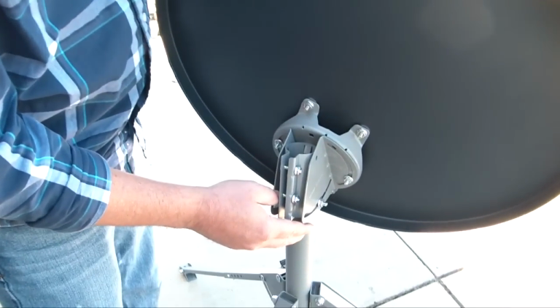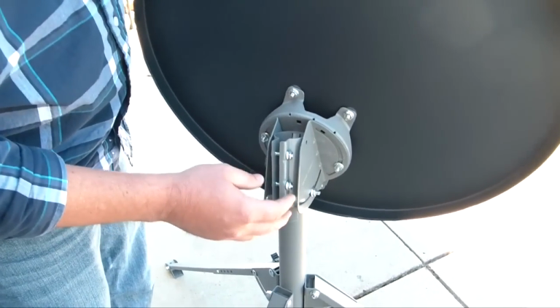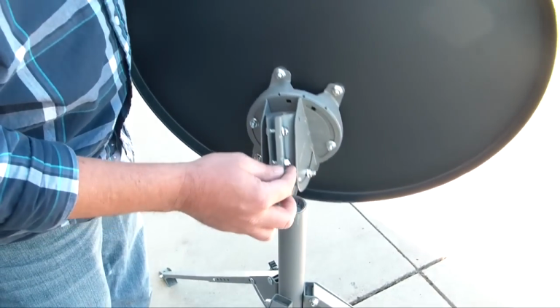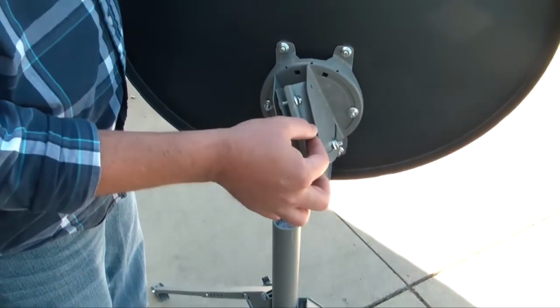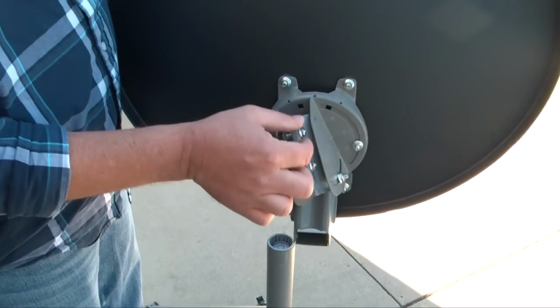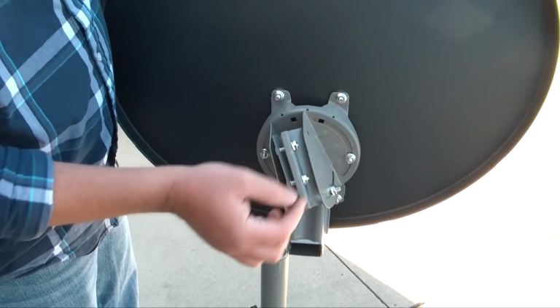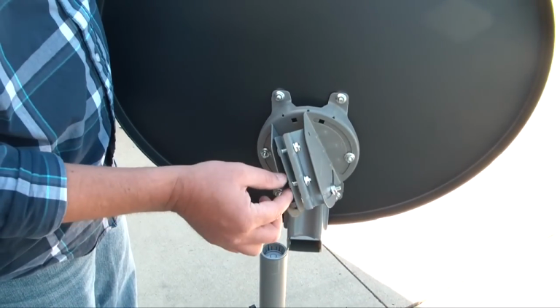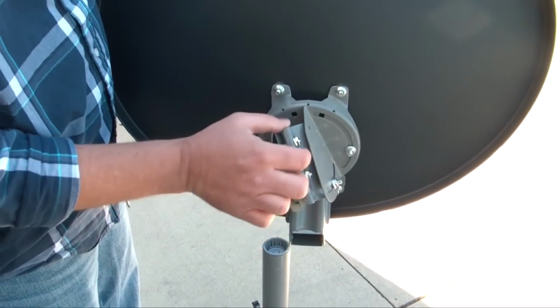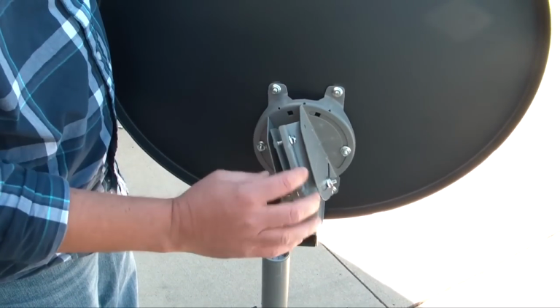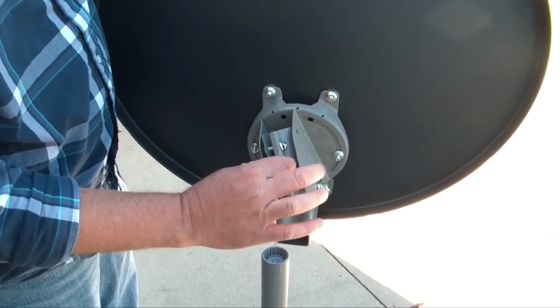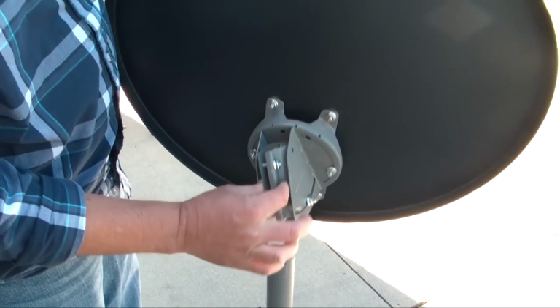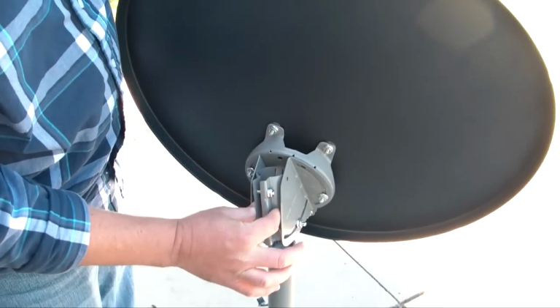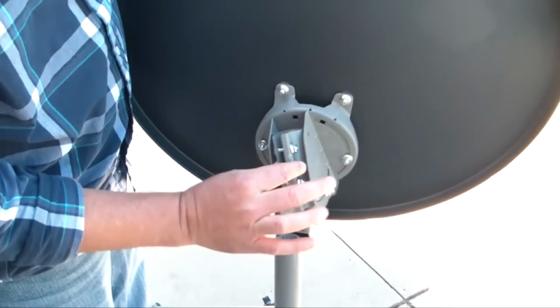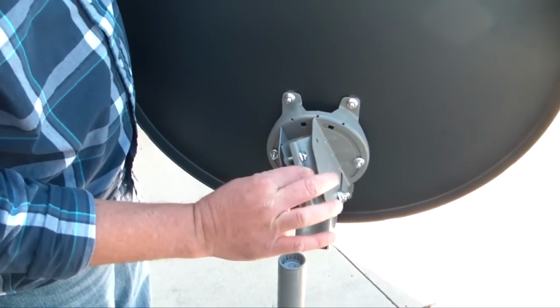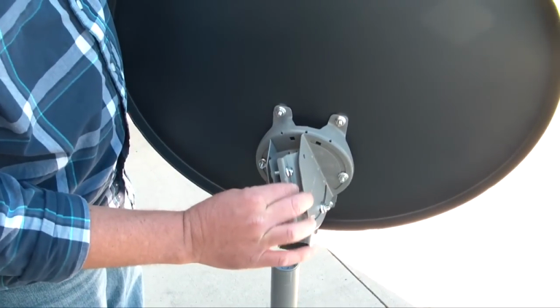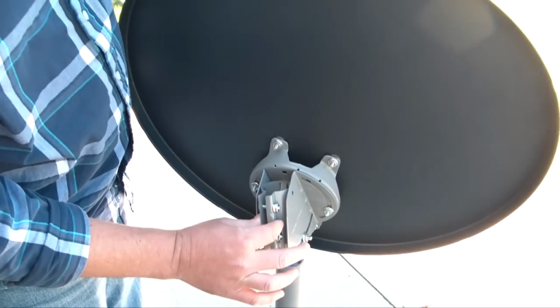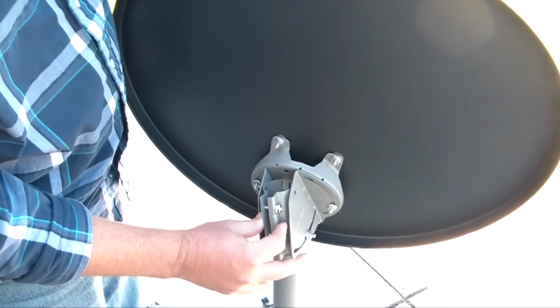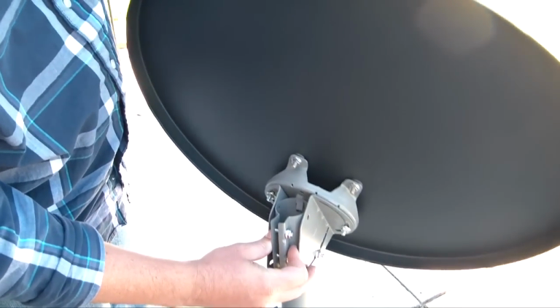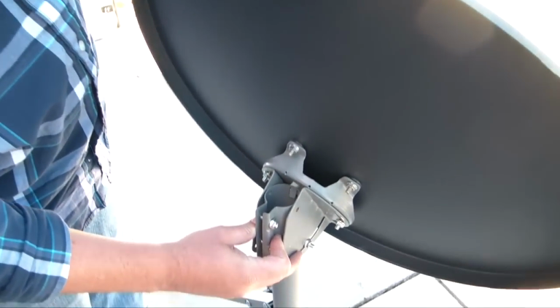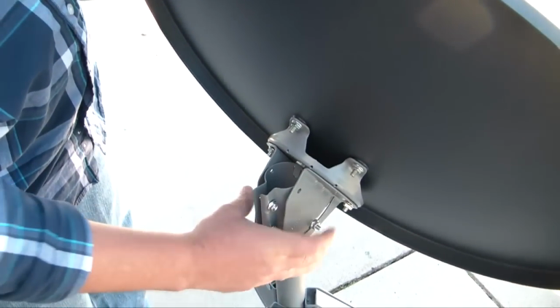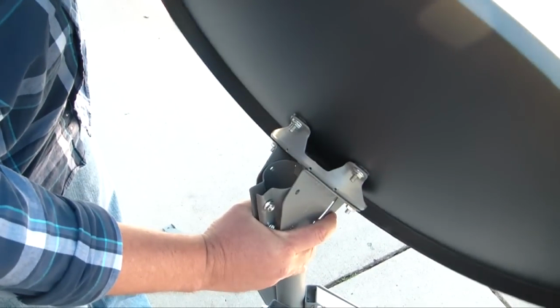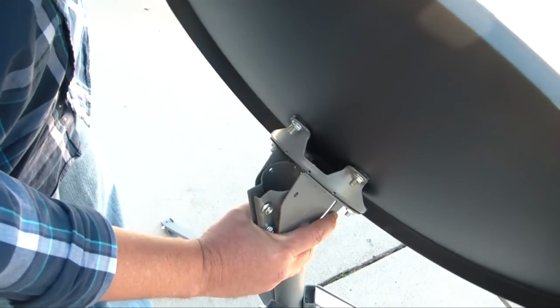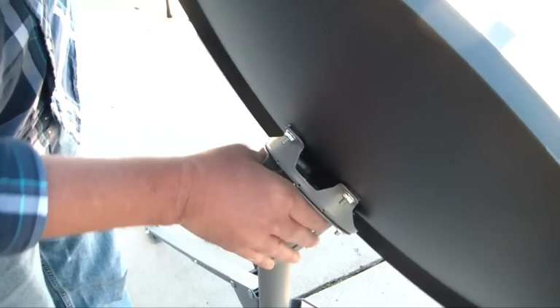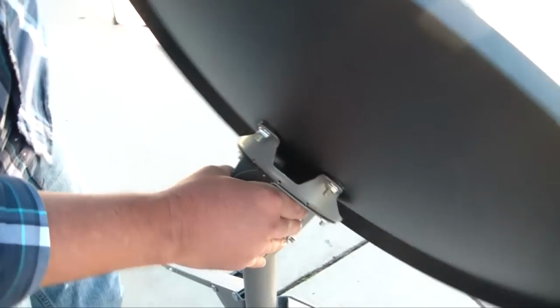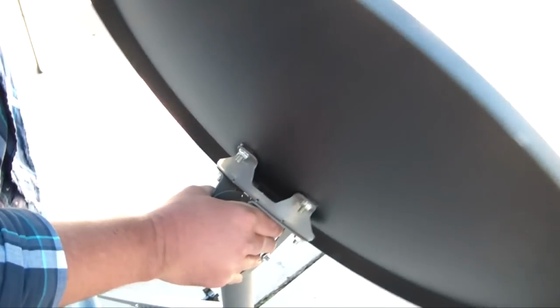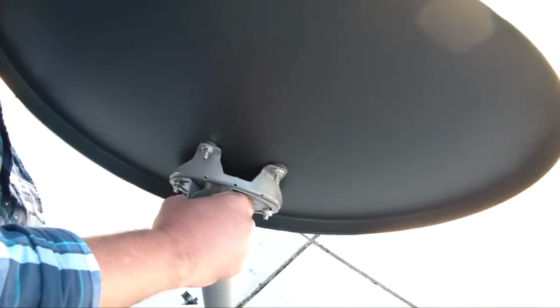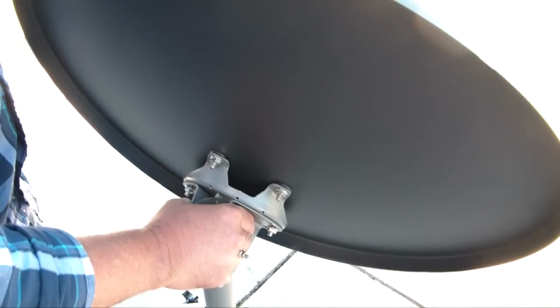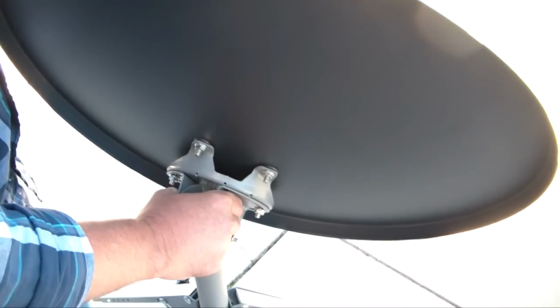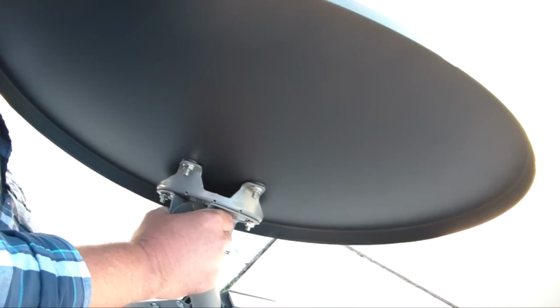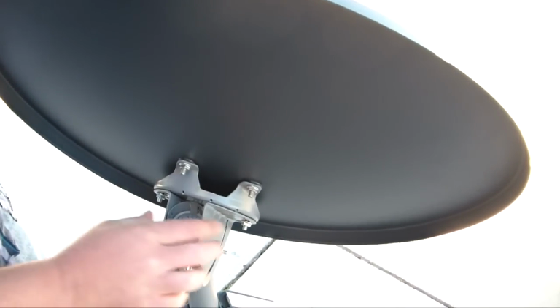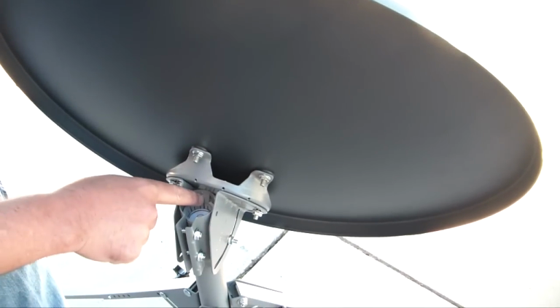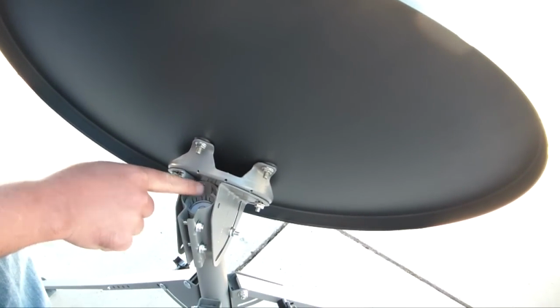If your nuts are tight, please loosen them right here, because later on we will be tightening these so it won't rotate. Slide that in — it does slide on a little bit hard. Push it all the way down.